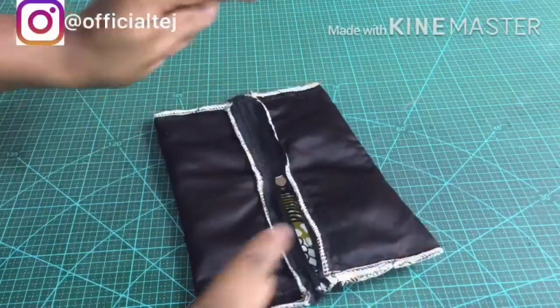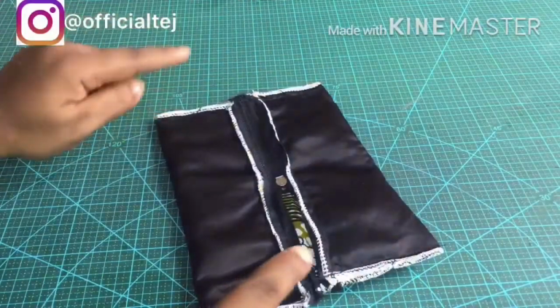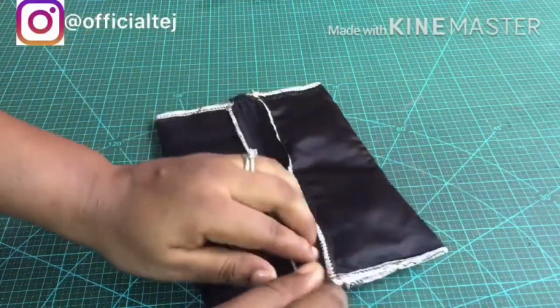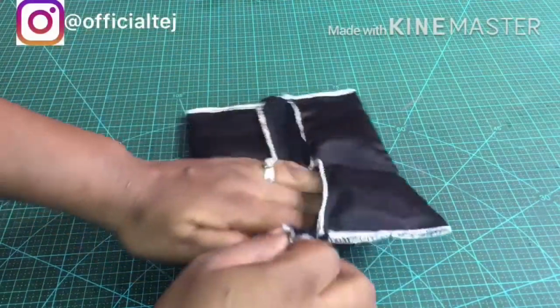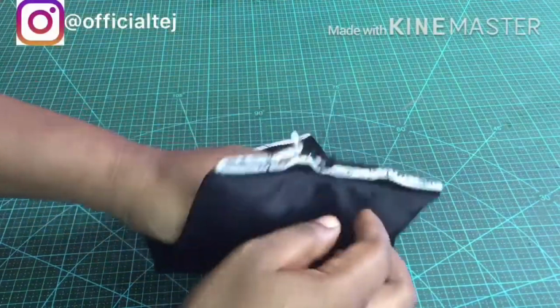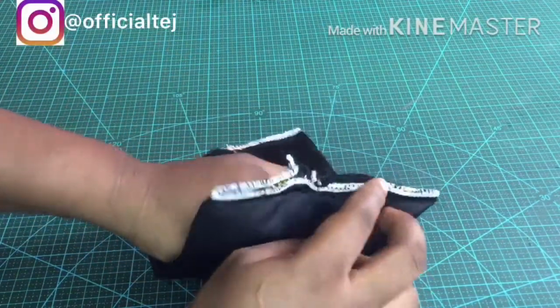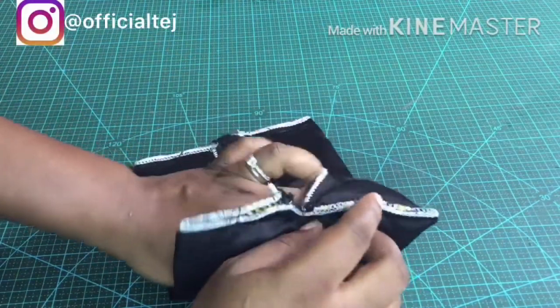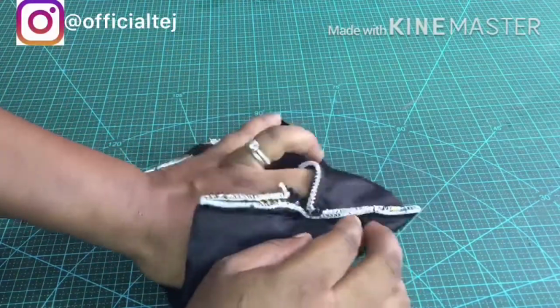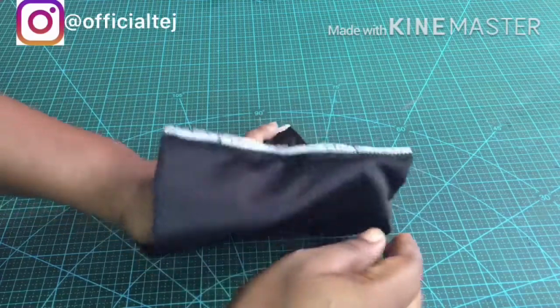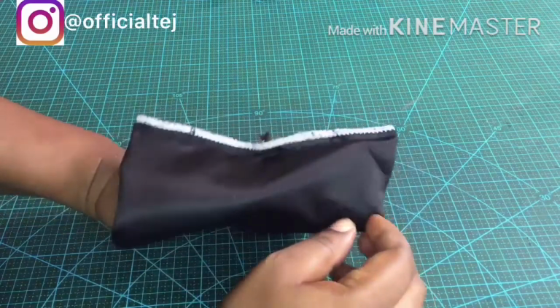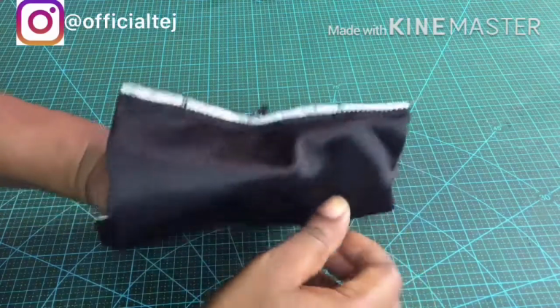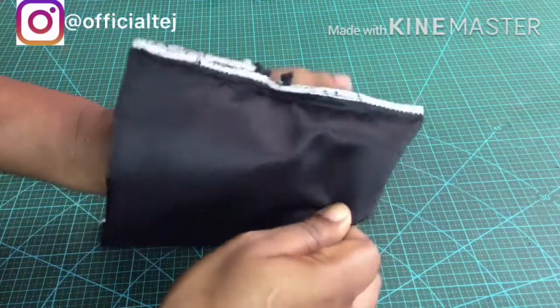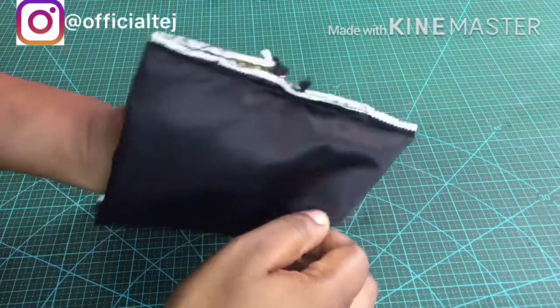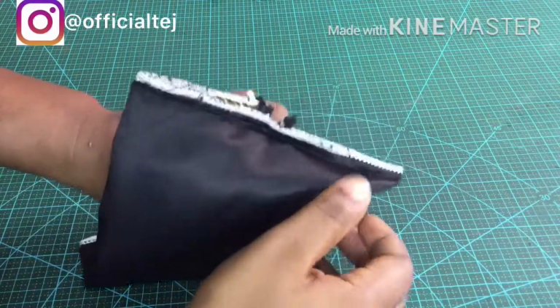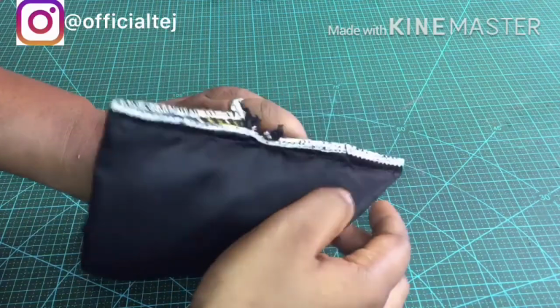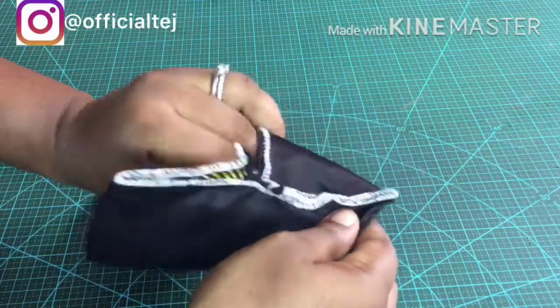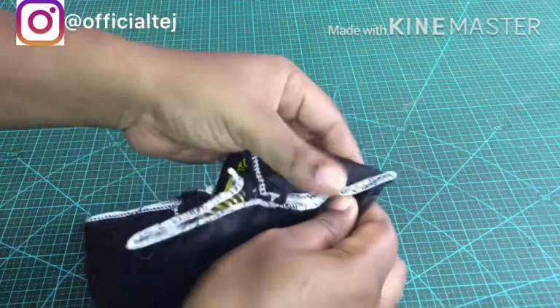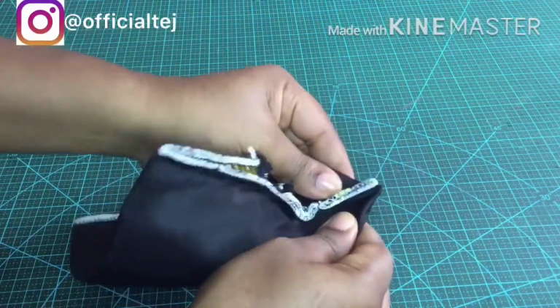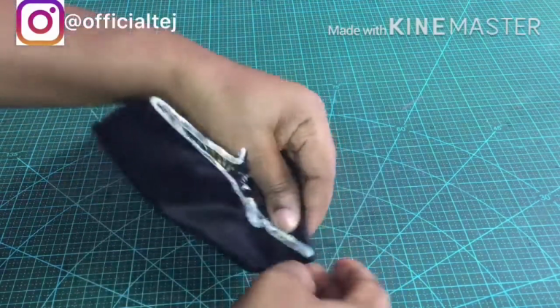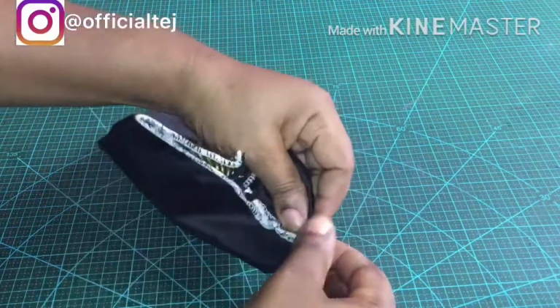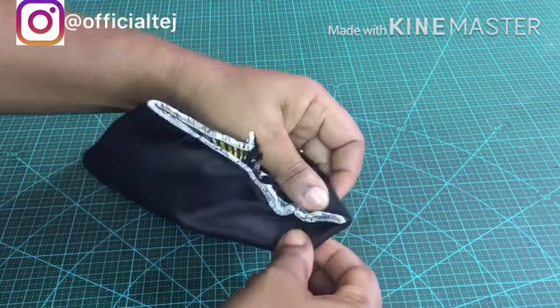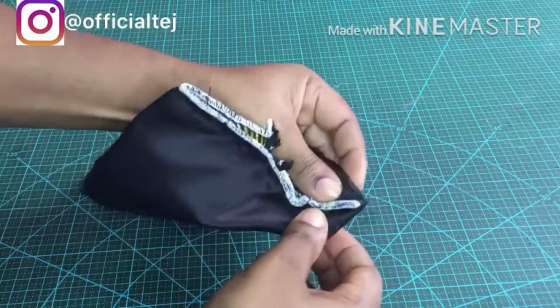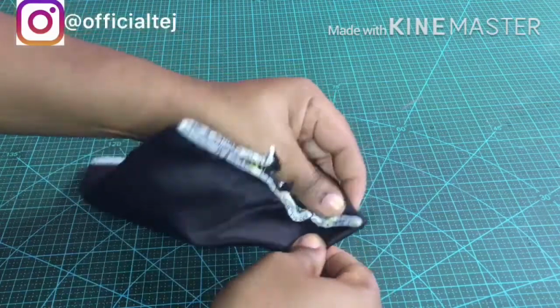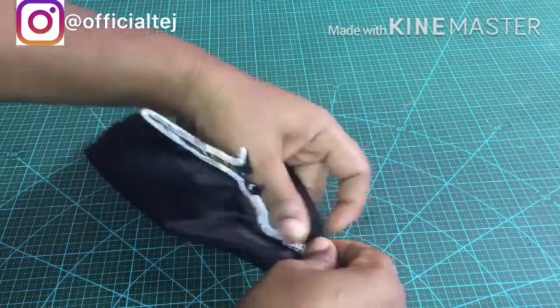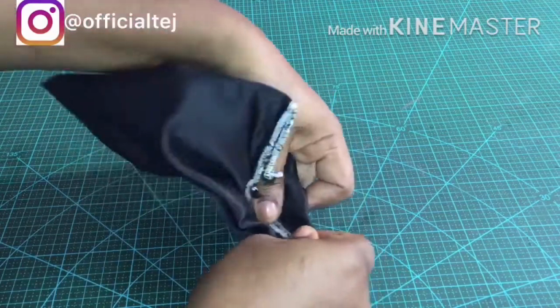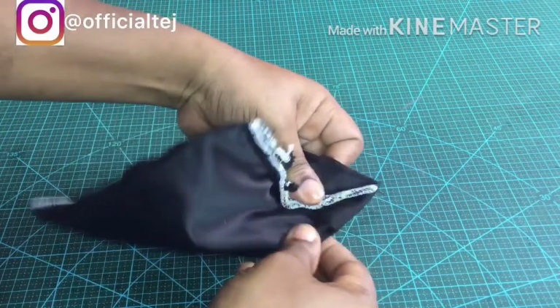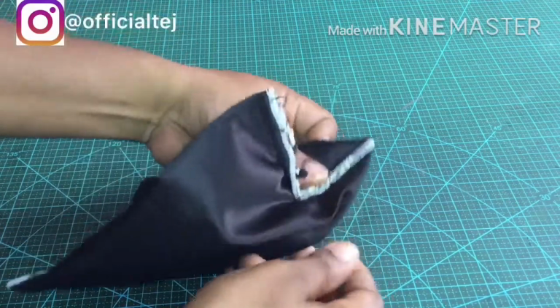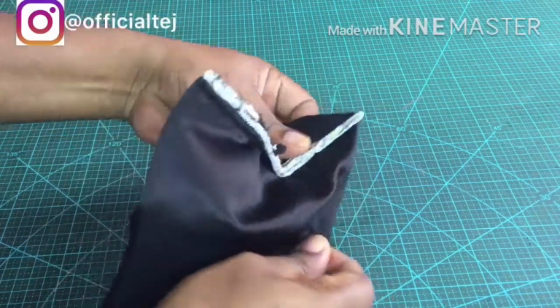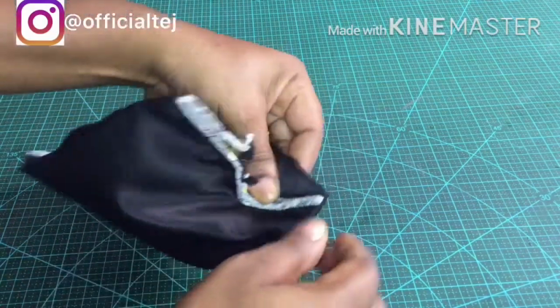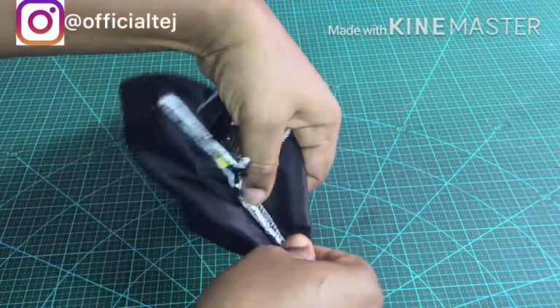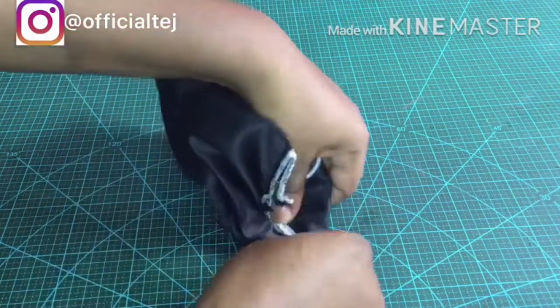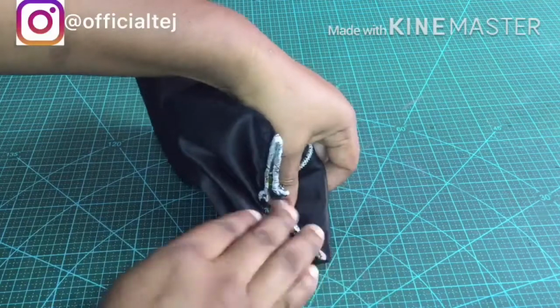For the four corners we are going to do this. This can be very tricky, but all you have to do is form a triangular shape, like when you want to make a tote bag.